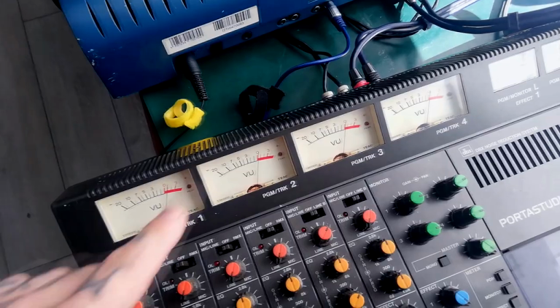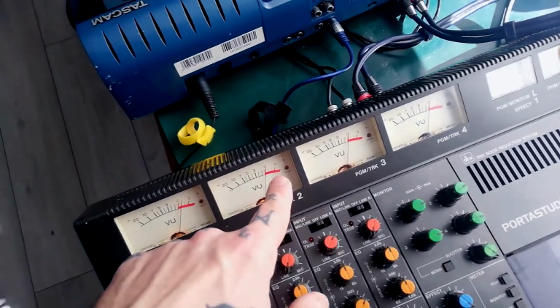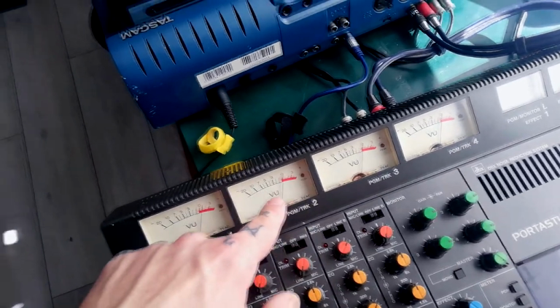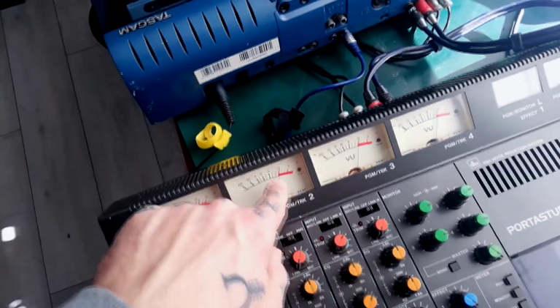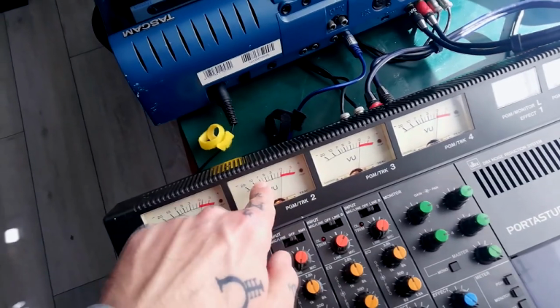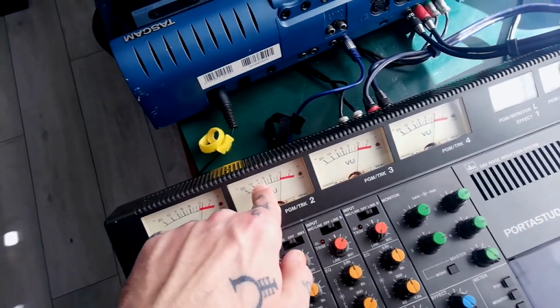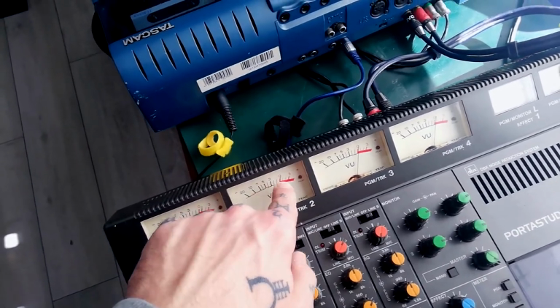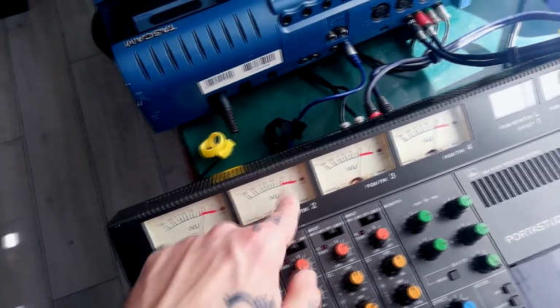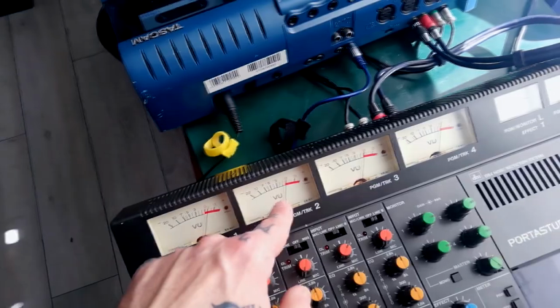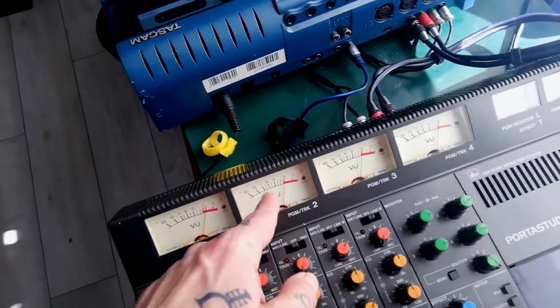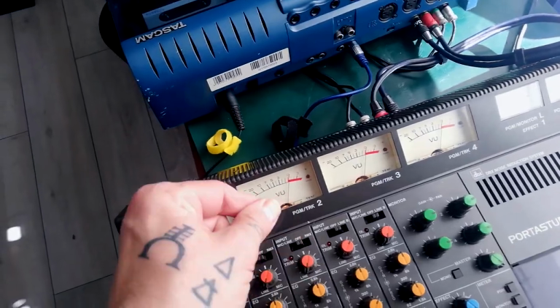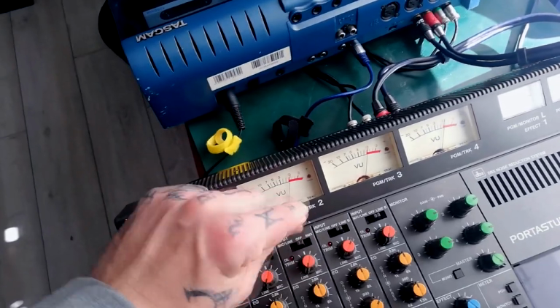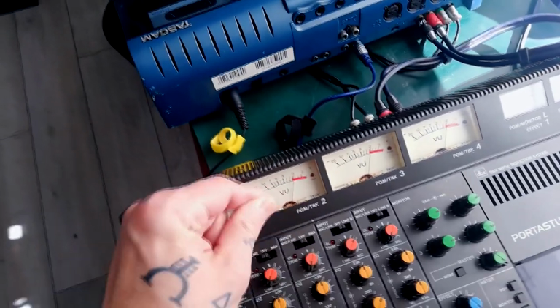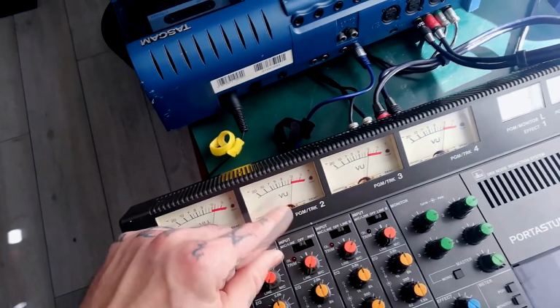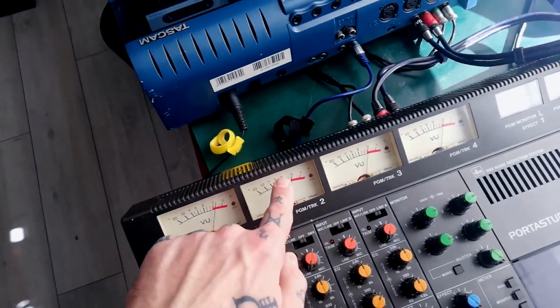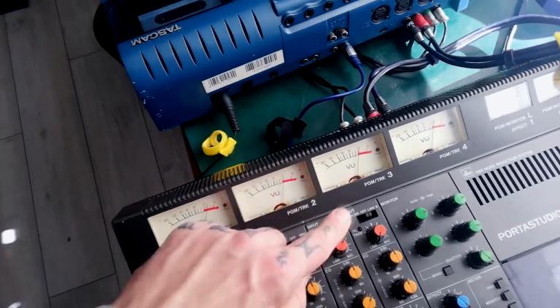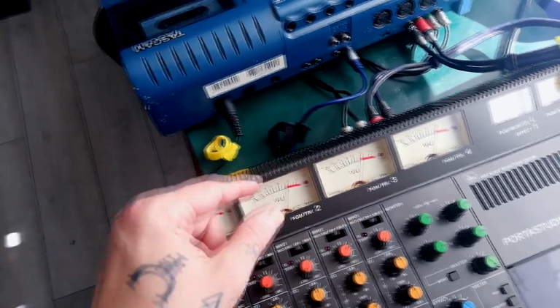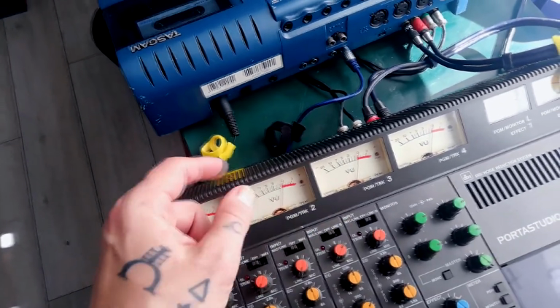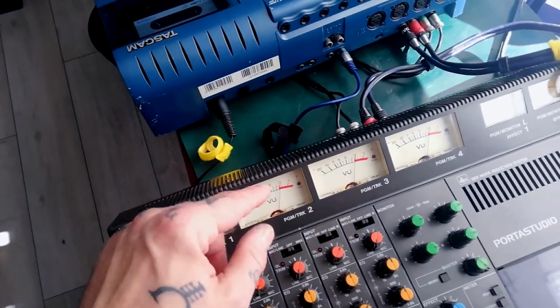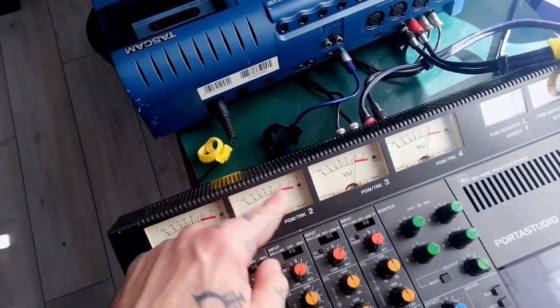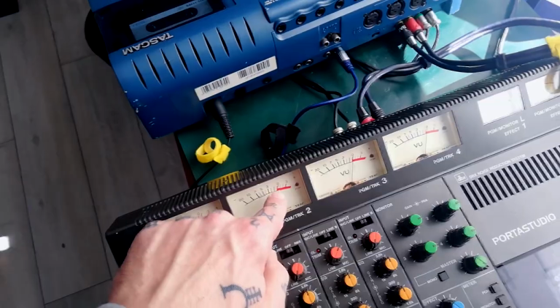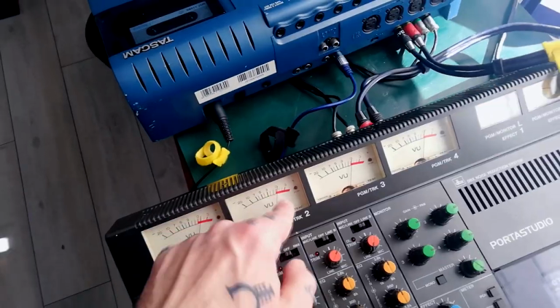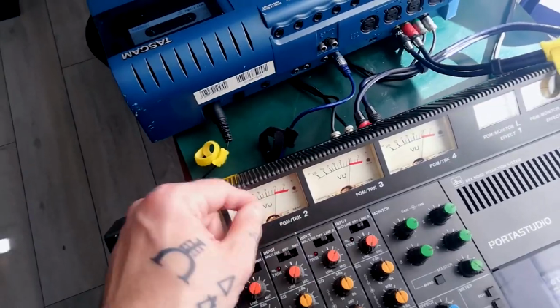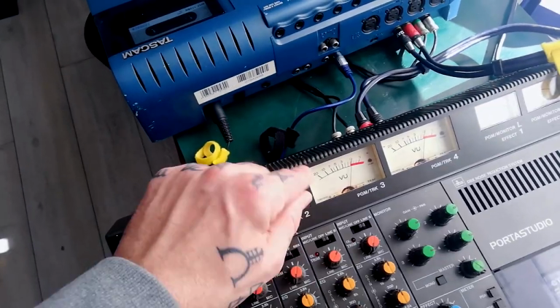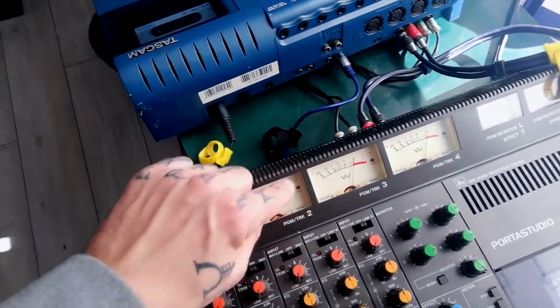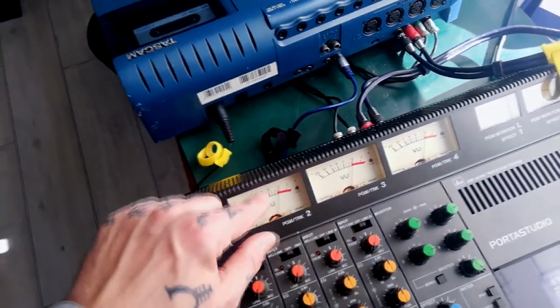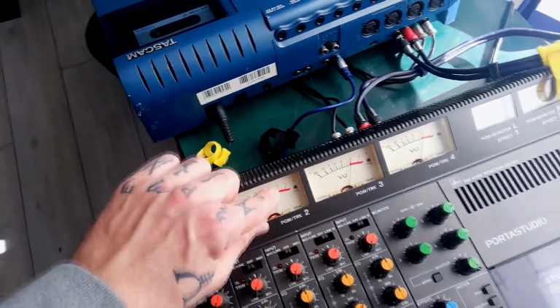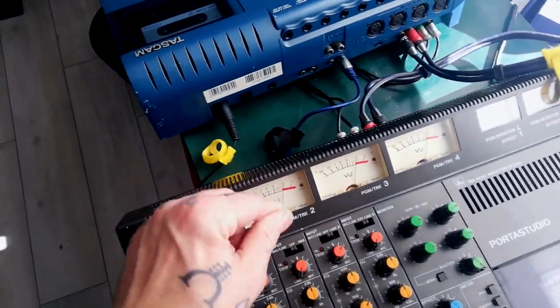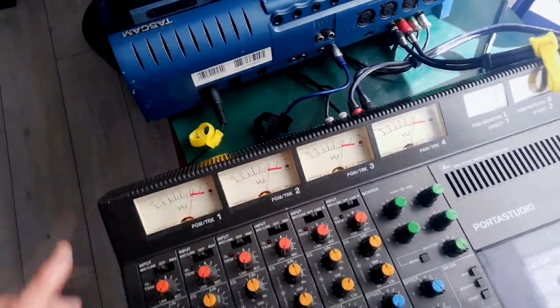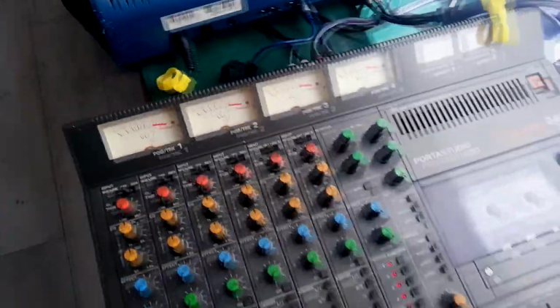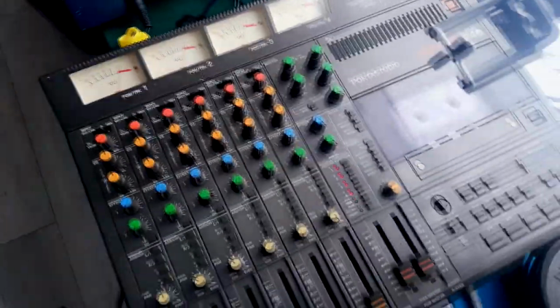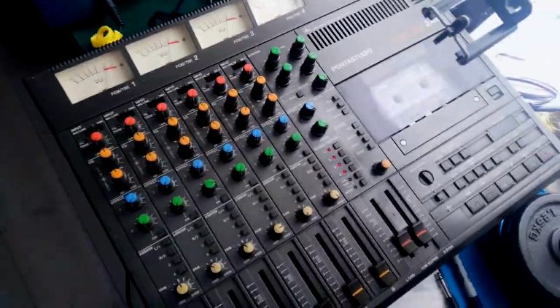If they play this tape back and one of those needles is below zero dB on their meters, then maybe they need to turn that playback amp up. If their meter is showing above zero dB, then maybe that playback amp is too quiet, and so on.